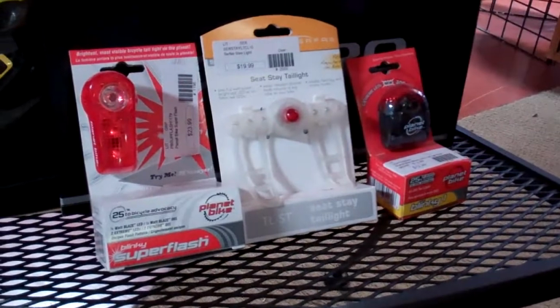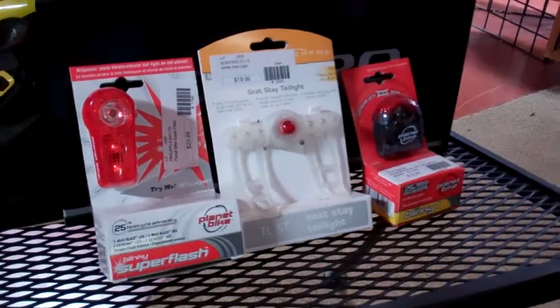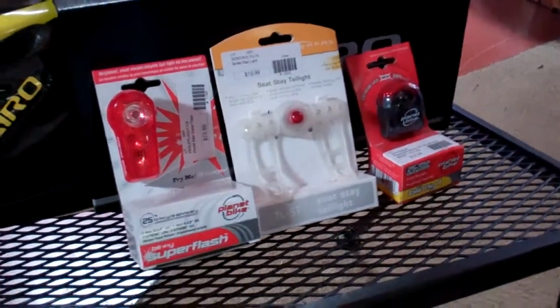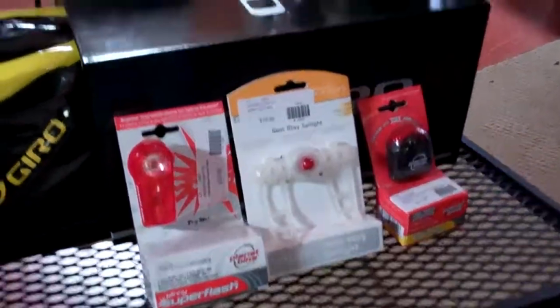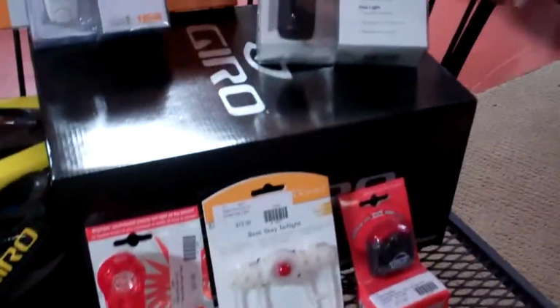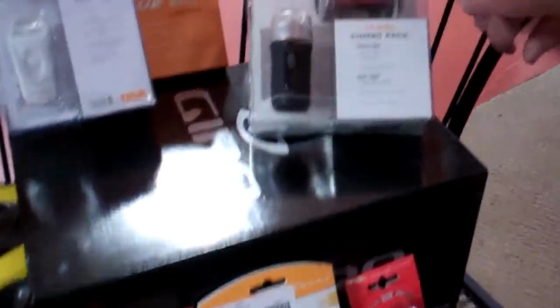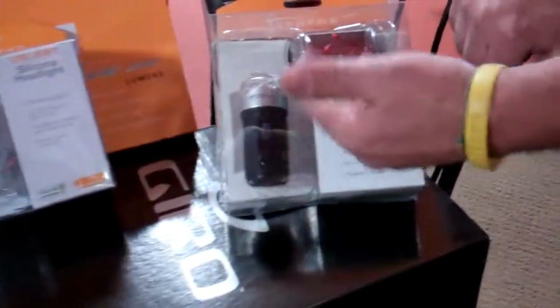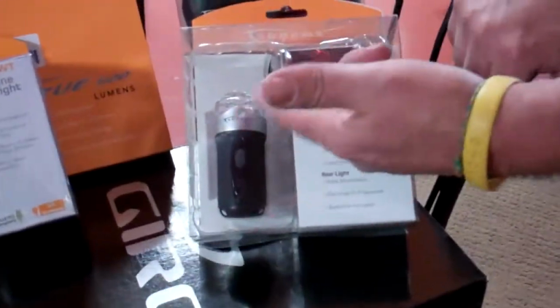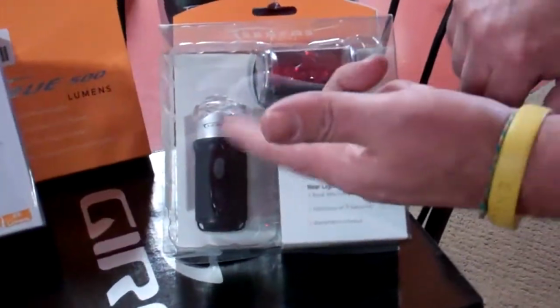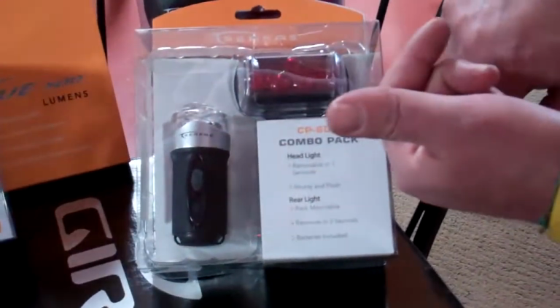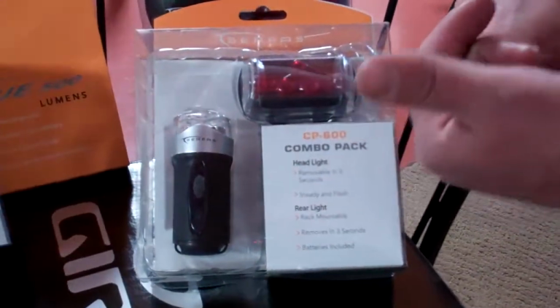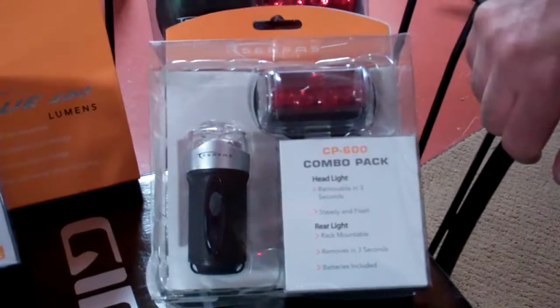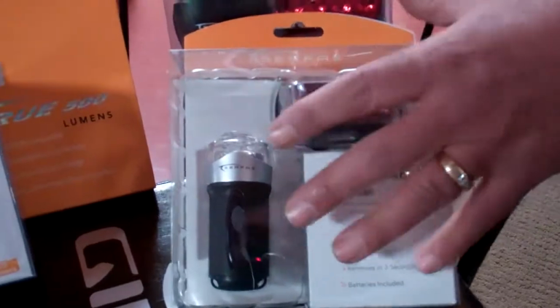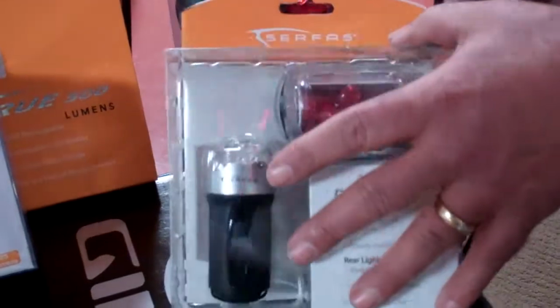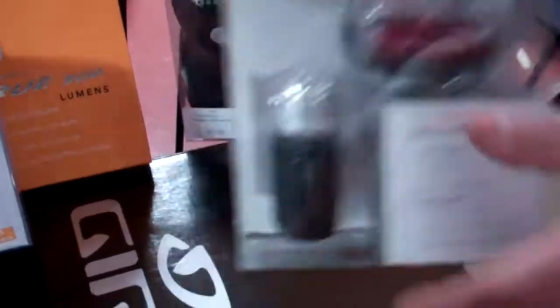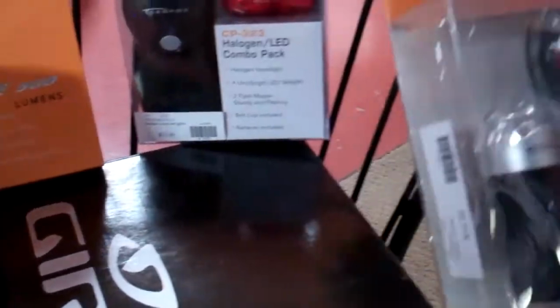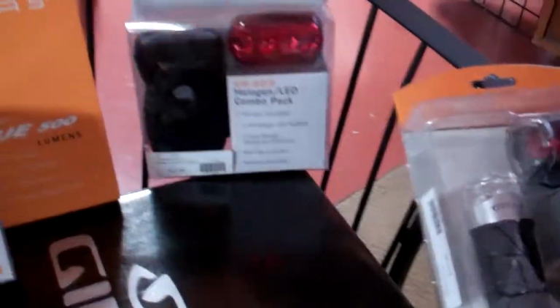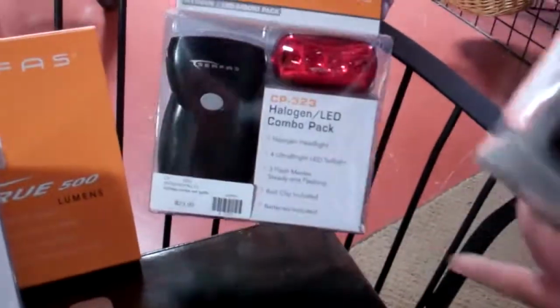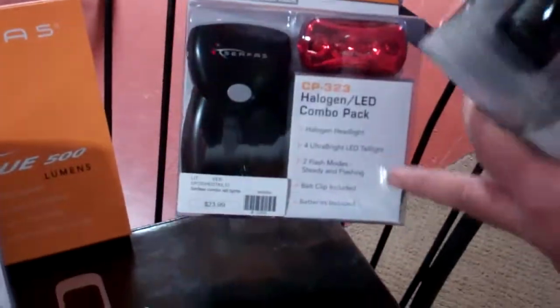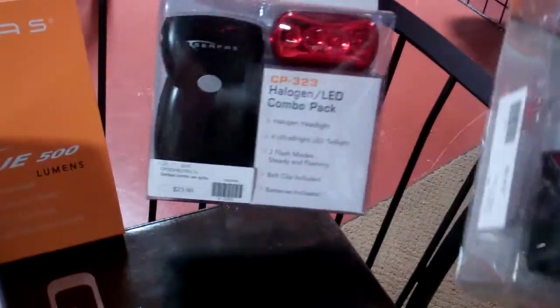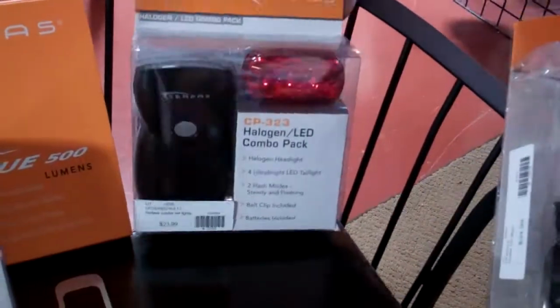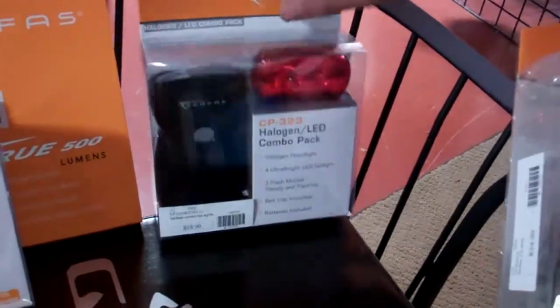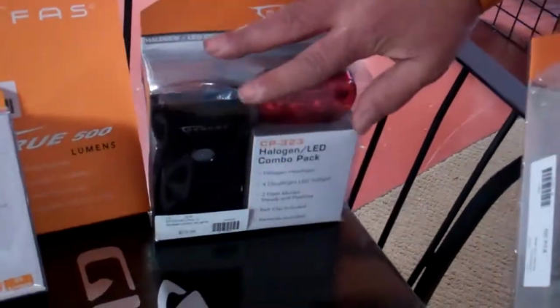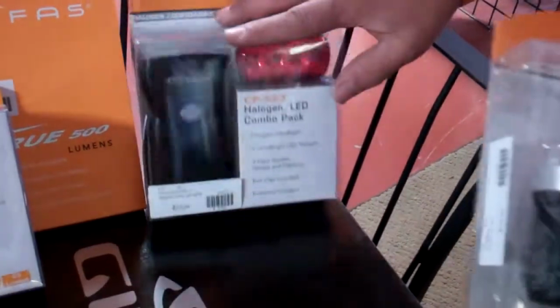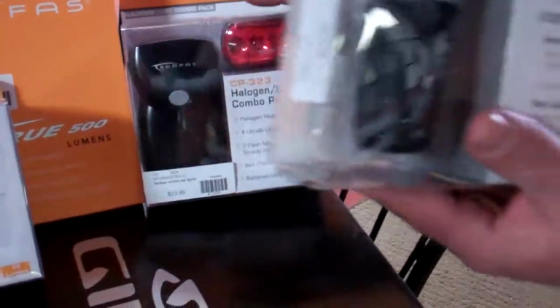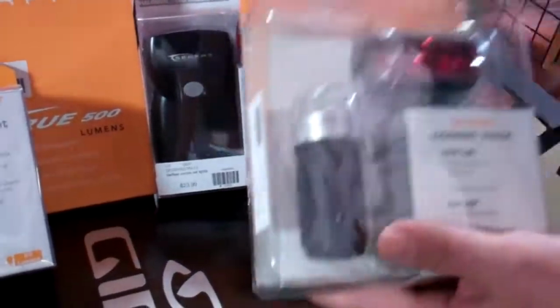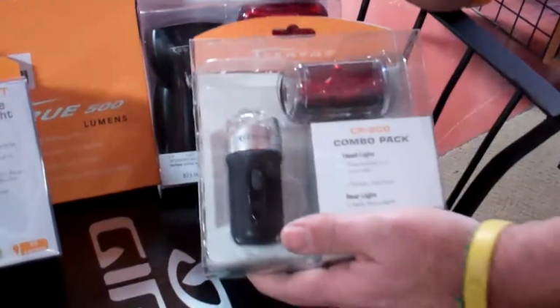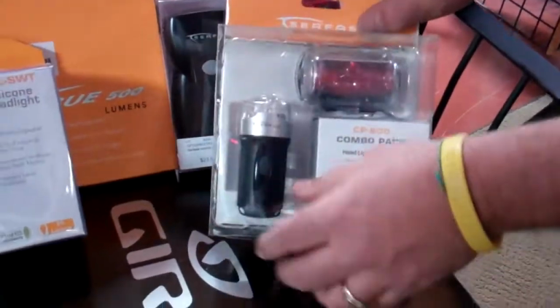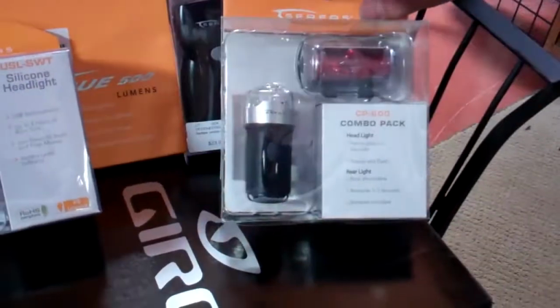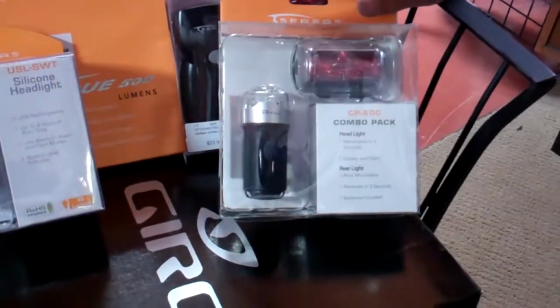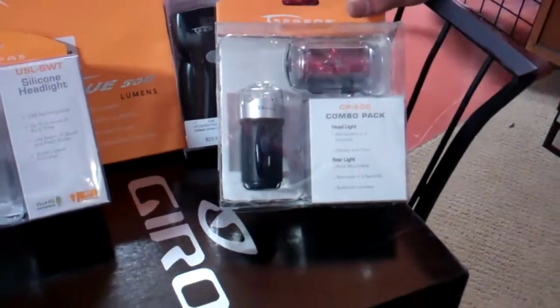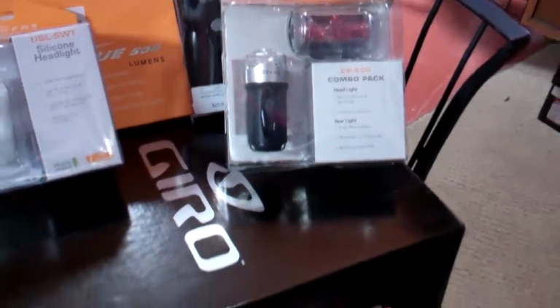And then lastly, you have your little combo kits. A combo kit's going to have a headlight and a taillight on them. They'll vary in price range and style from very inexpensive up to a little bit higher end, up to a really expensive kit.